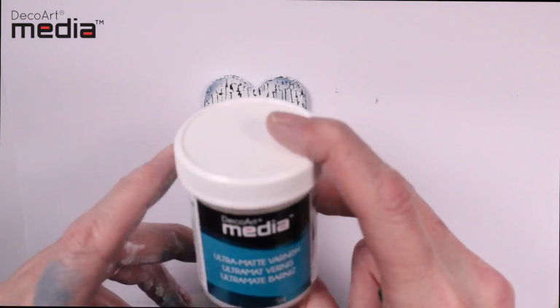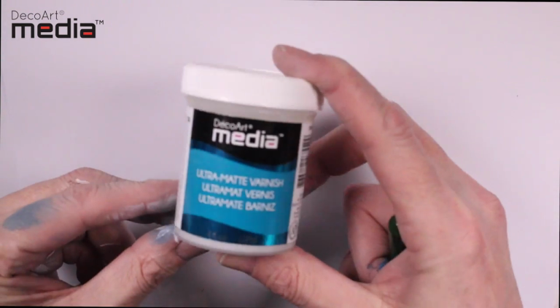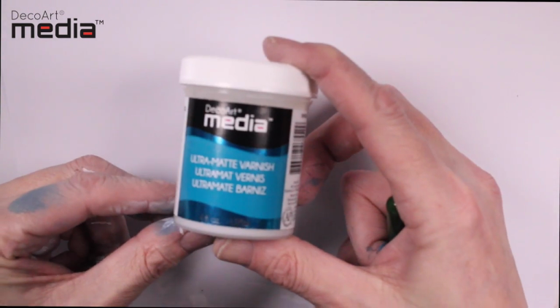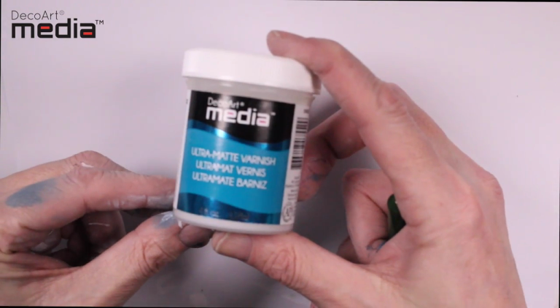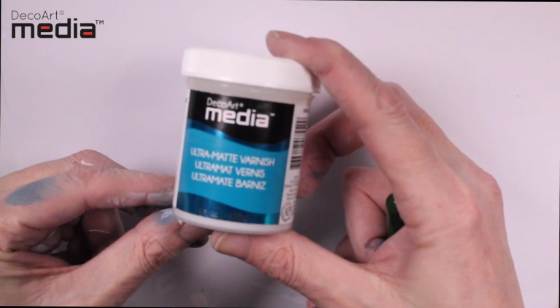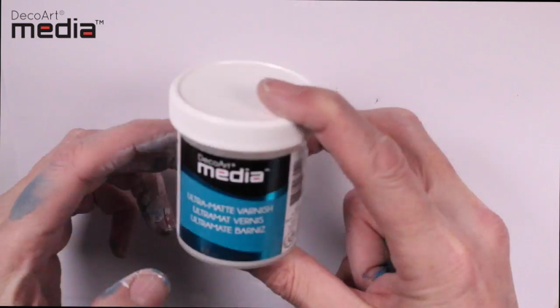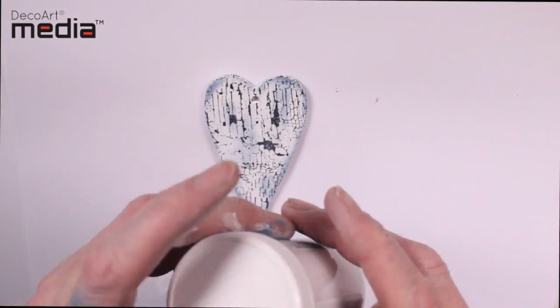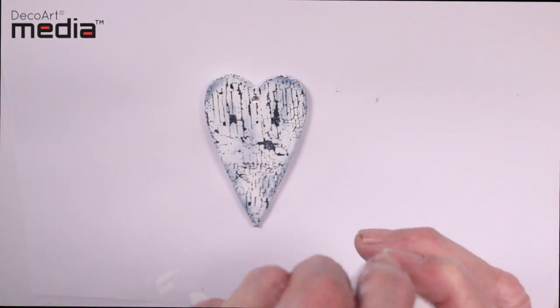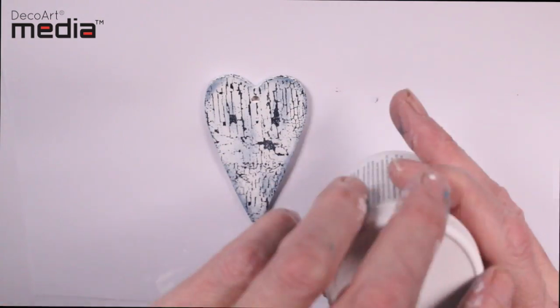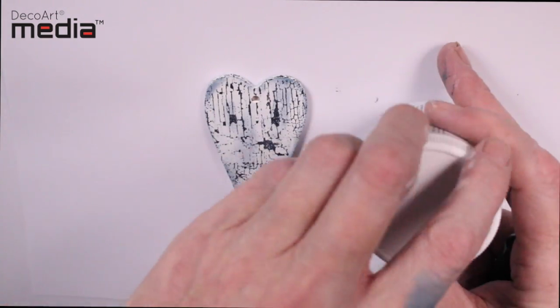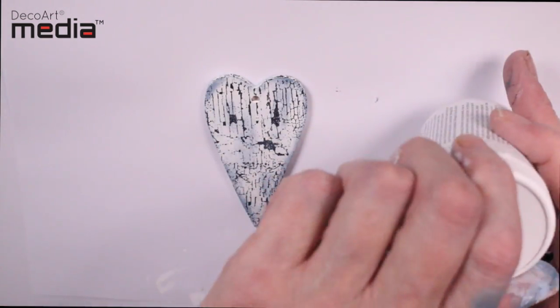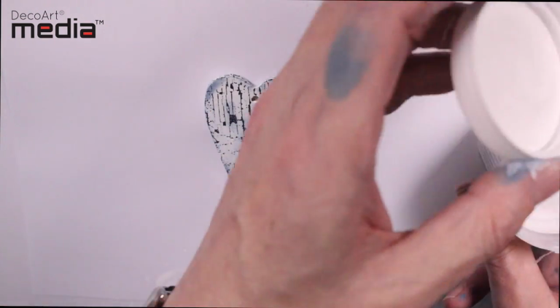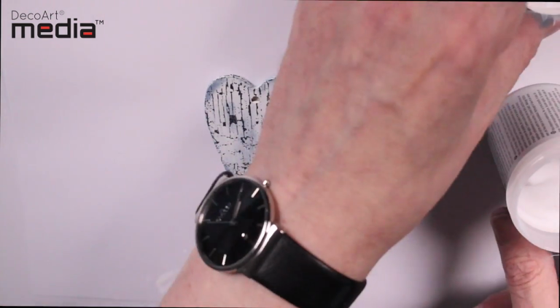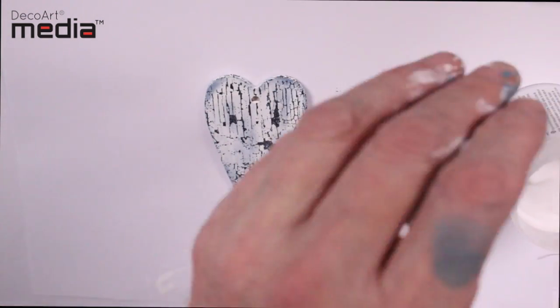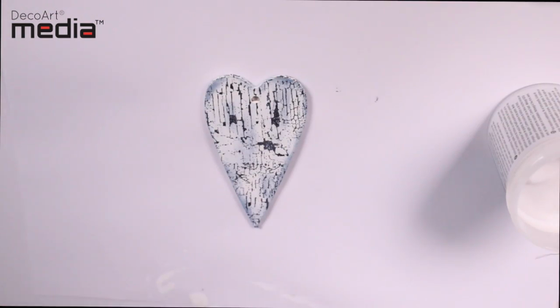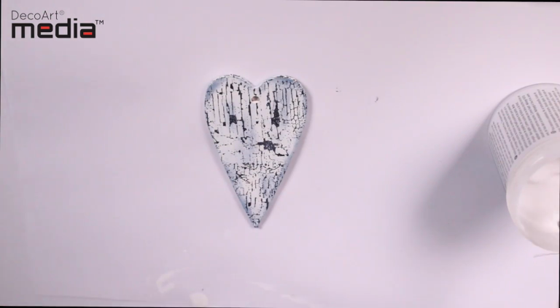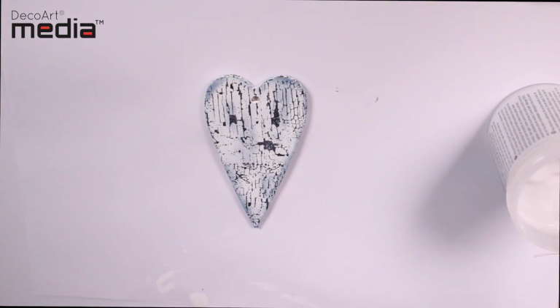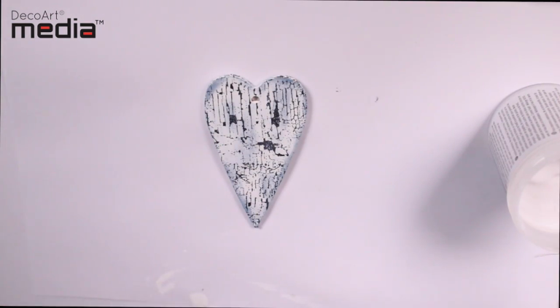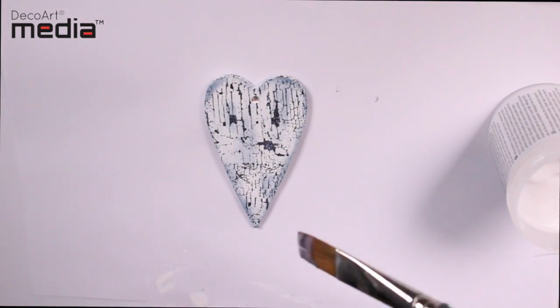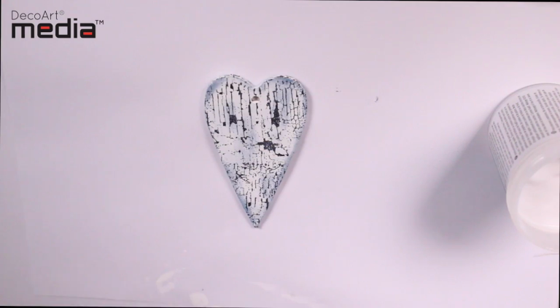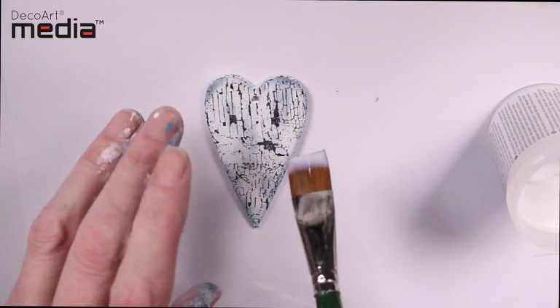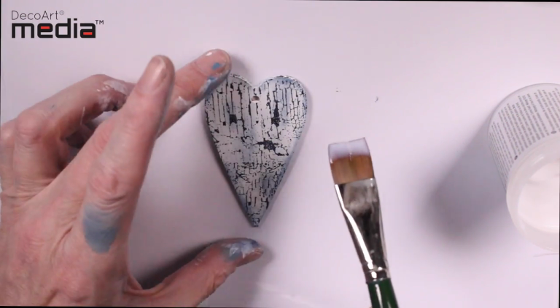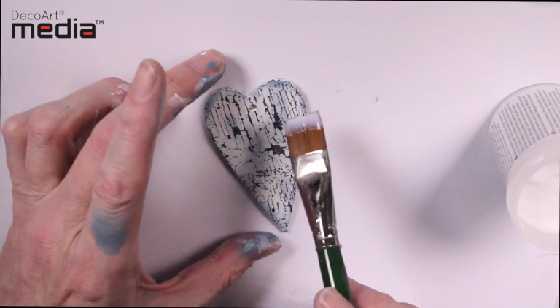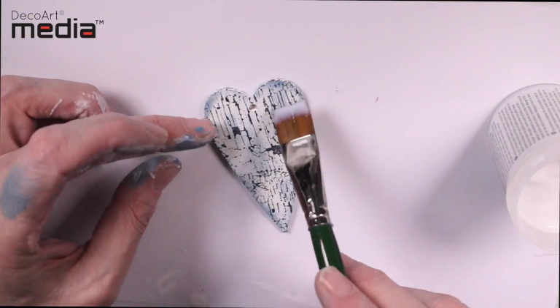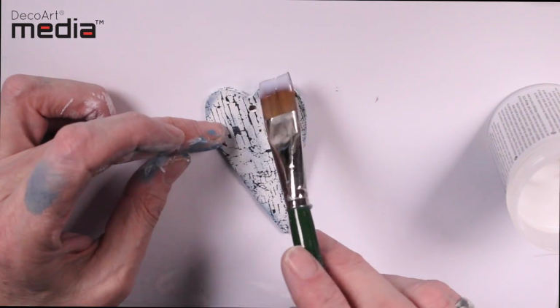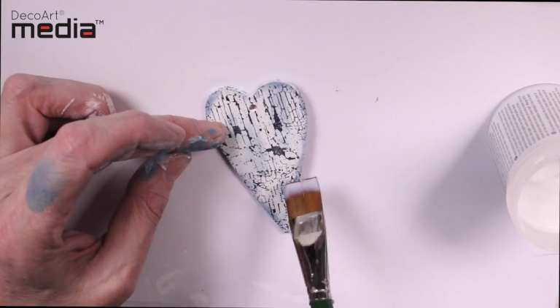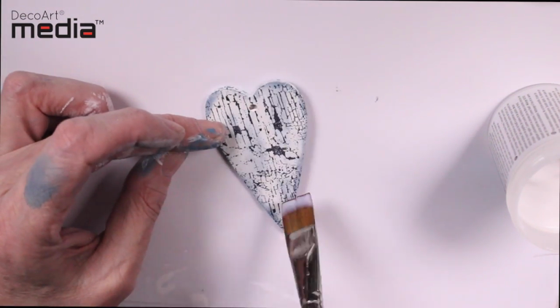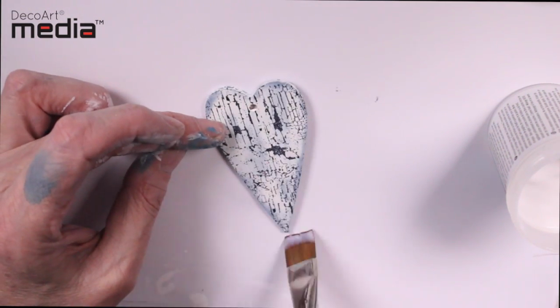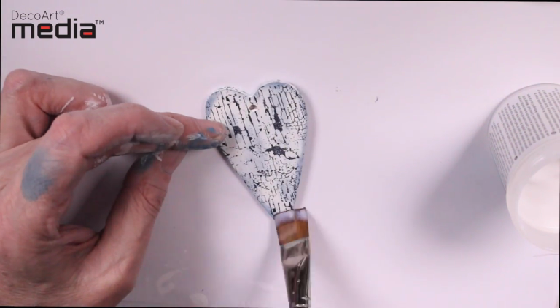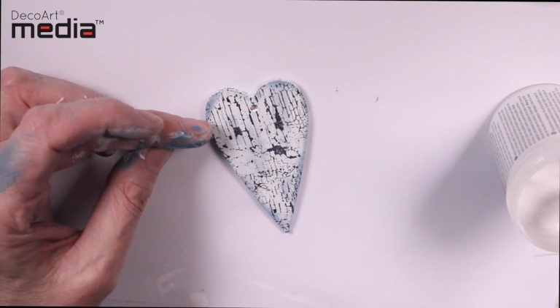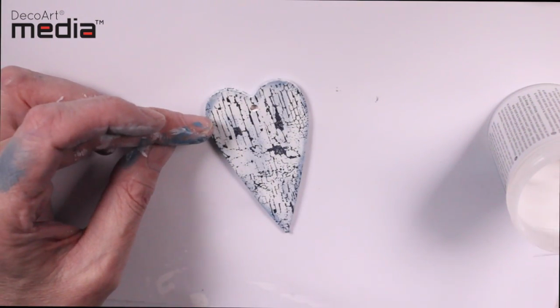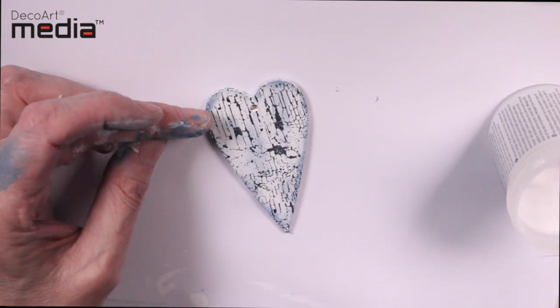I'm now going to seal the surface using the Ultra Matte Varnish — this will make the Antiguan Cream permanent. You want to apply this quickly with light brush strokes. If you overwork it, there's a chance the Antiguan Cream will start to shift.